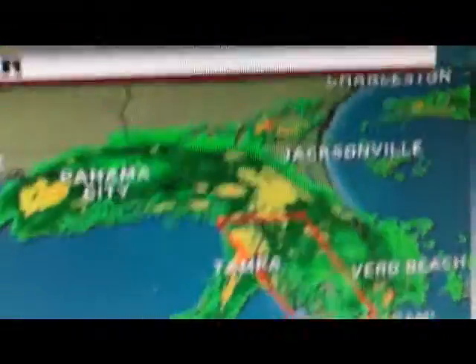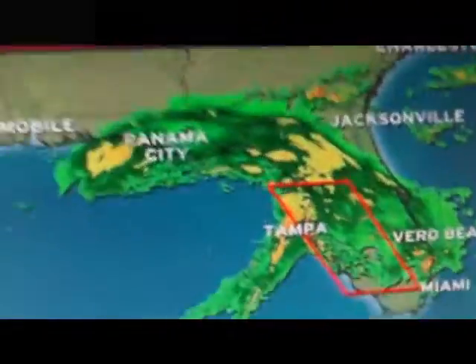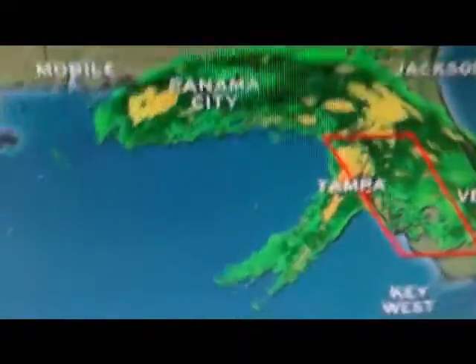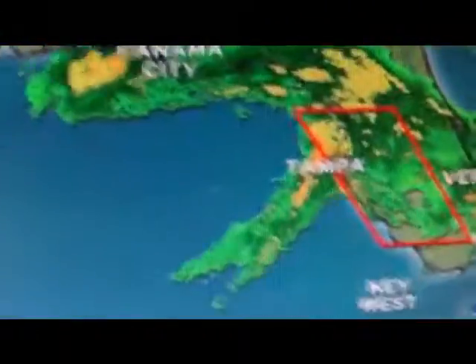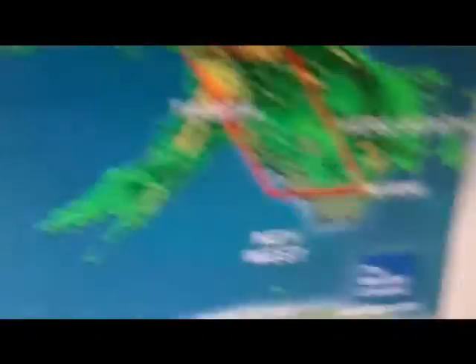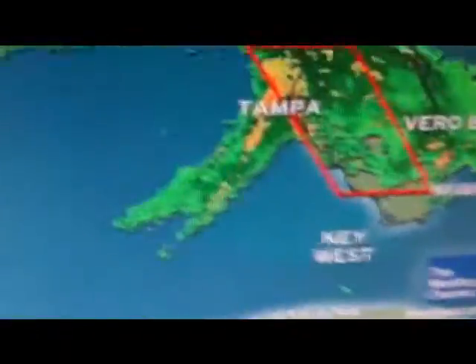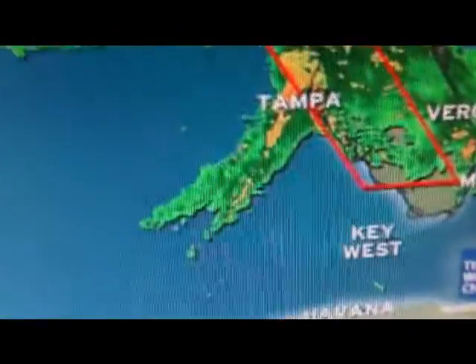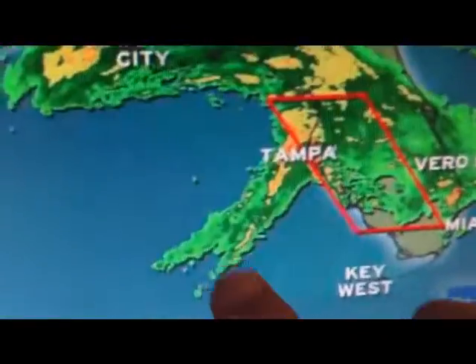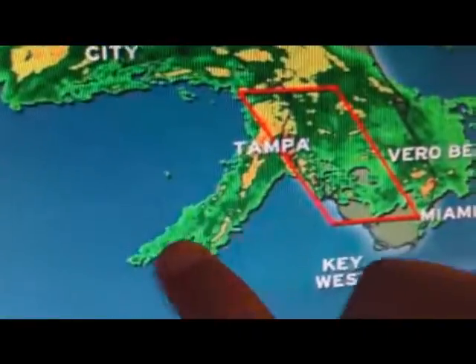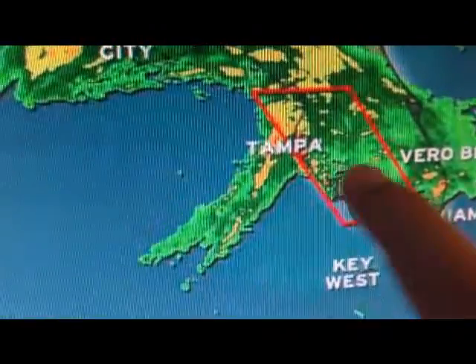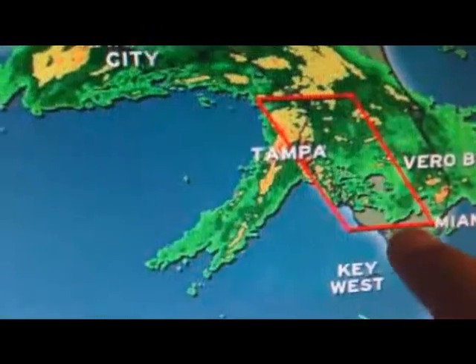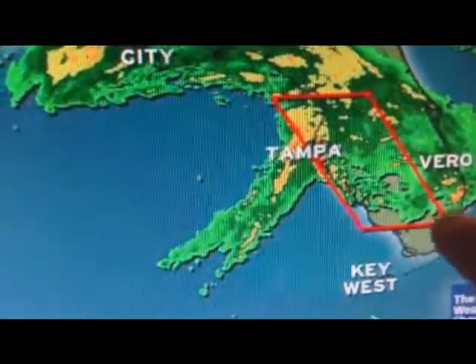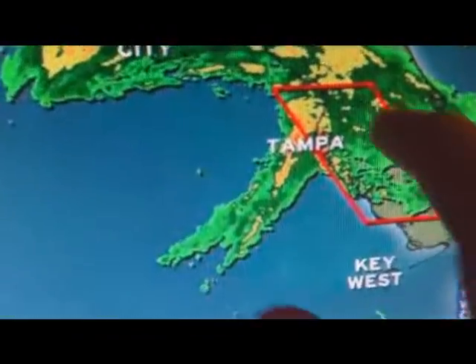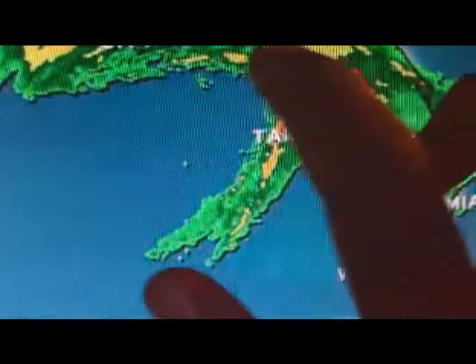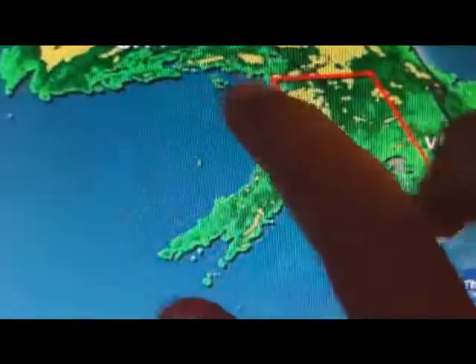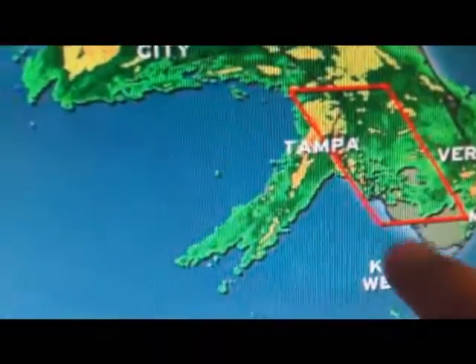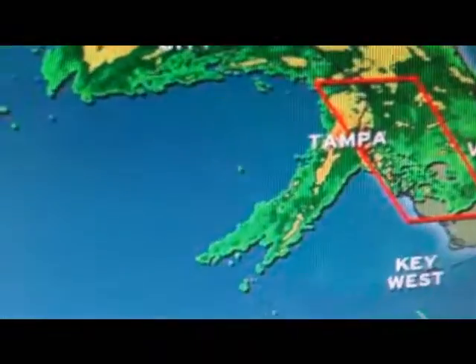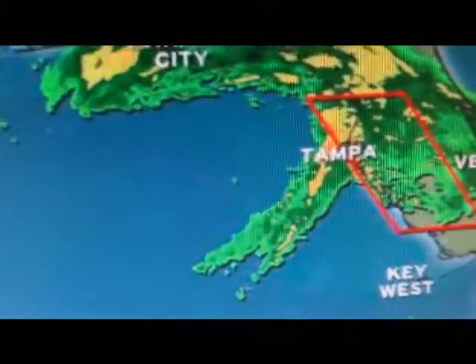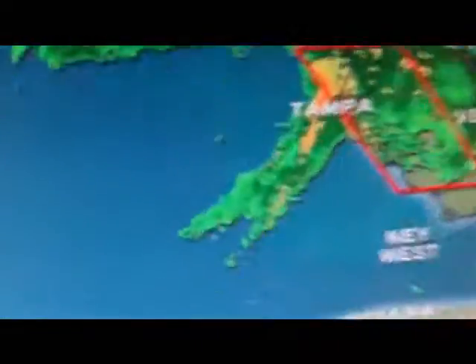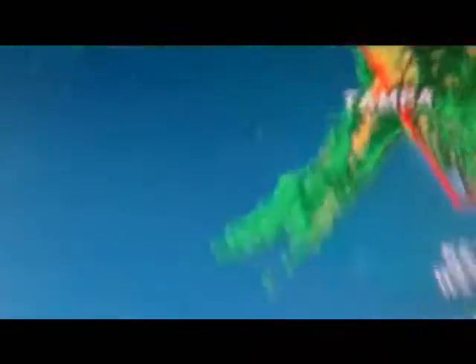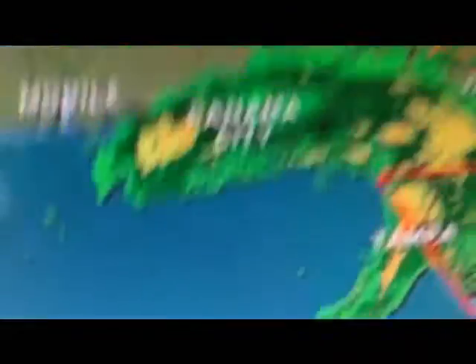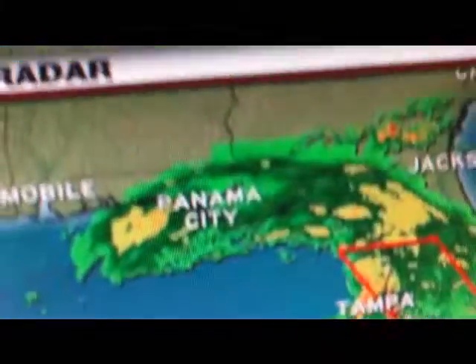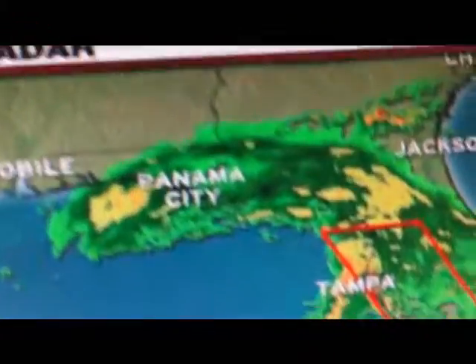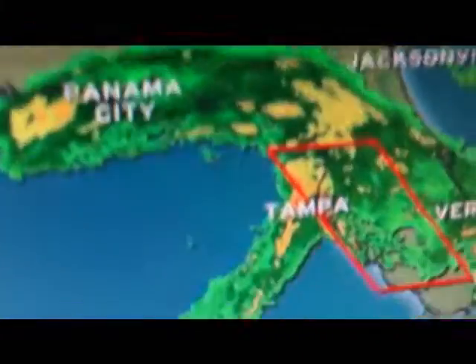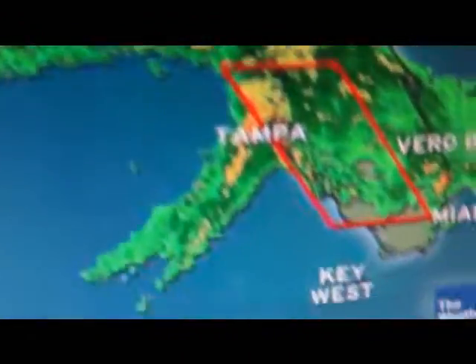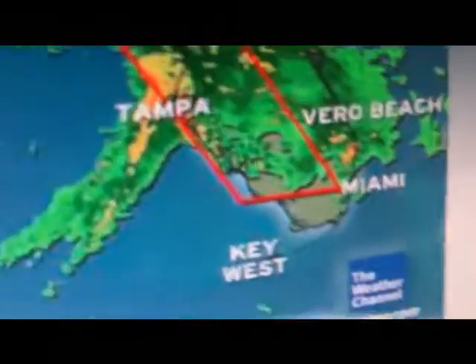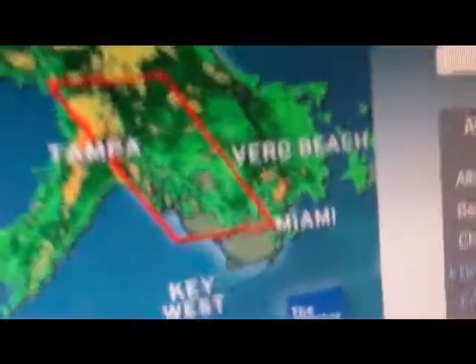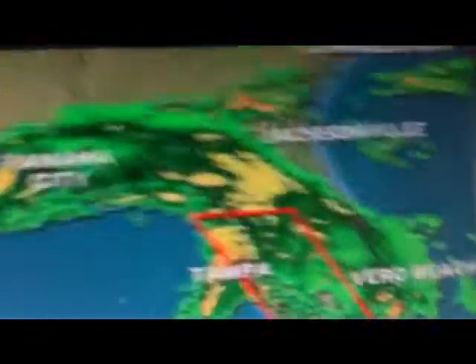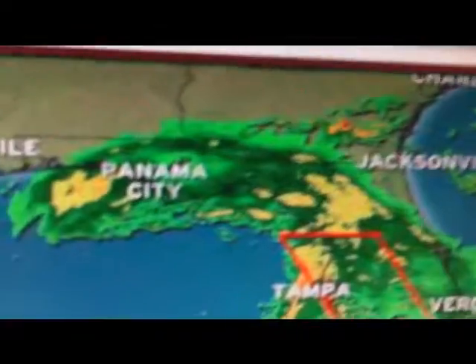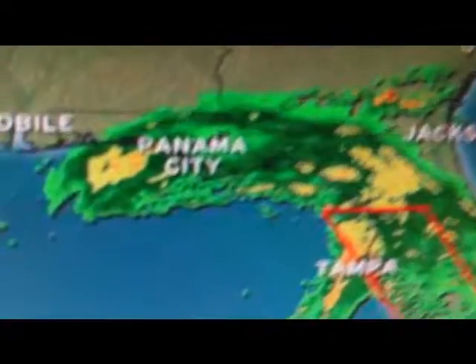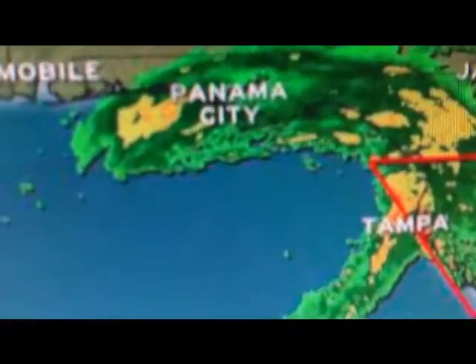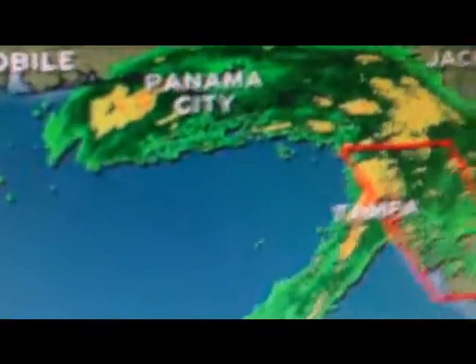And on the radar again, there's a tornado warning right there. That's a spot where there's going to be lots of tornadoes, so watch out over there.